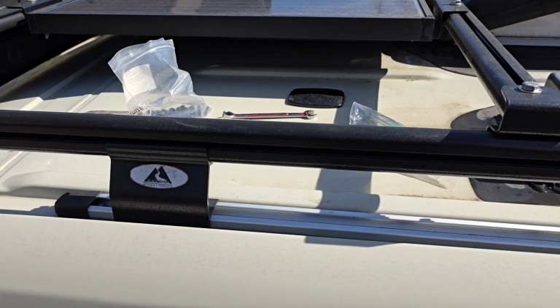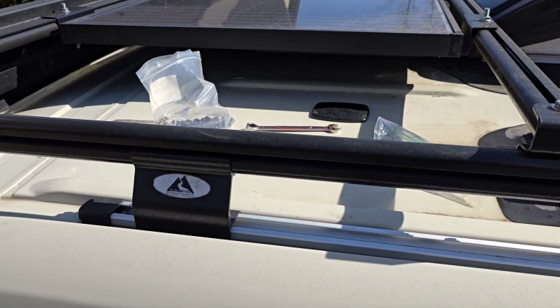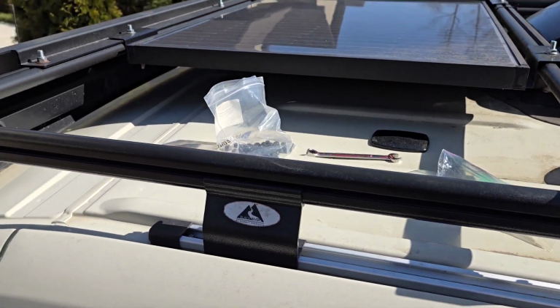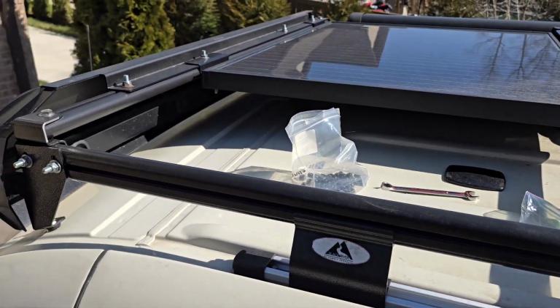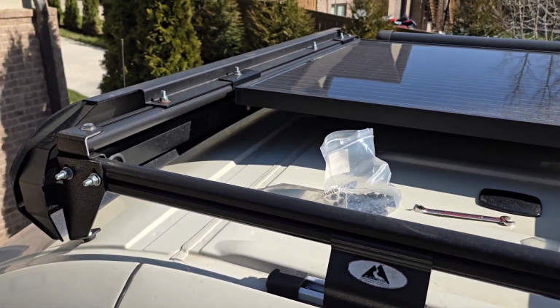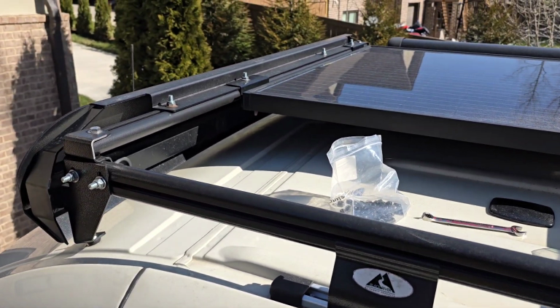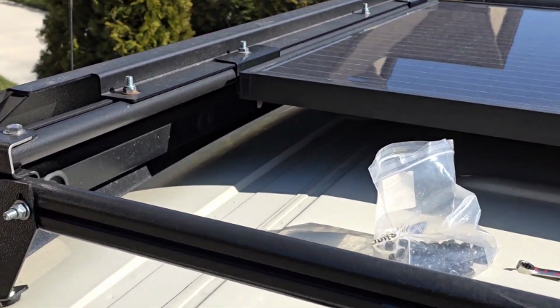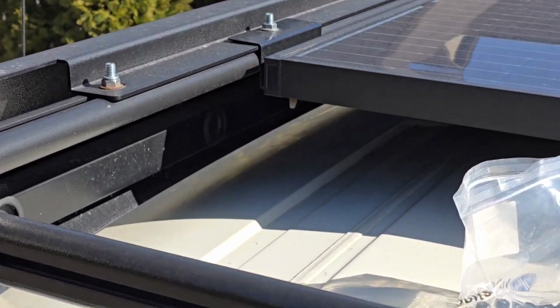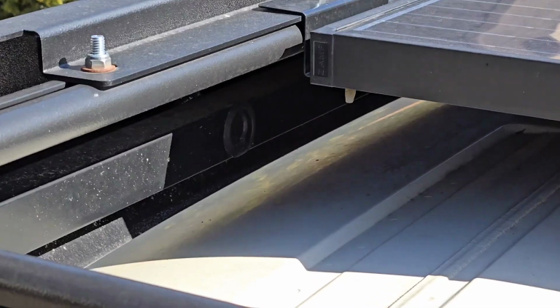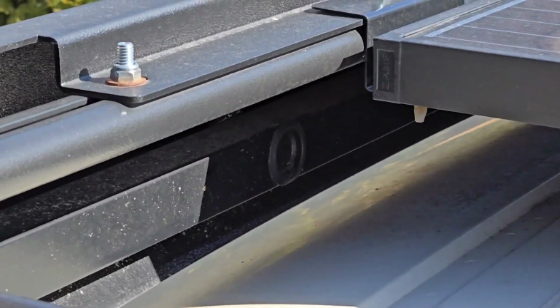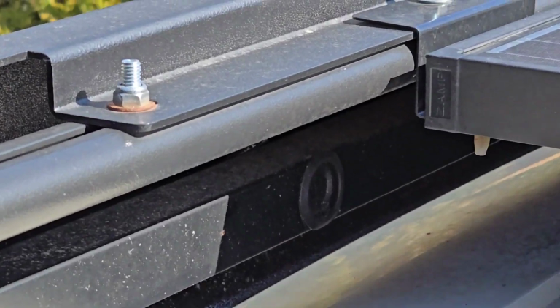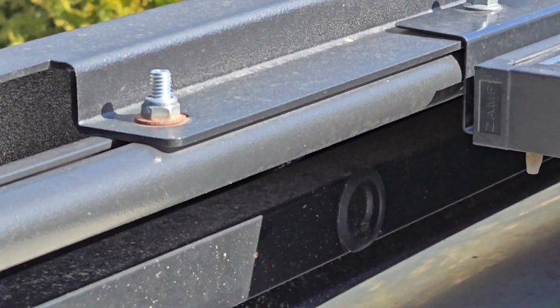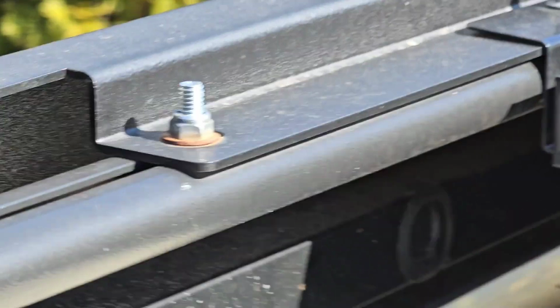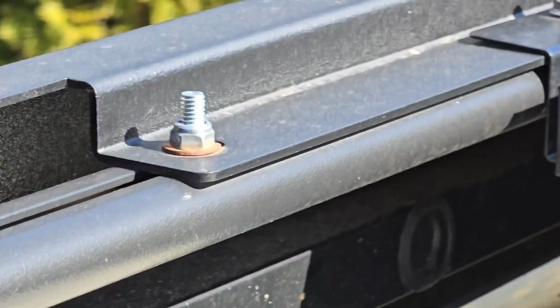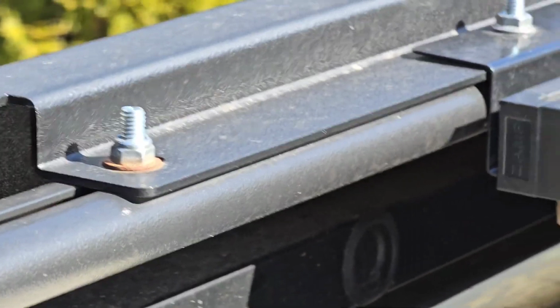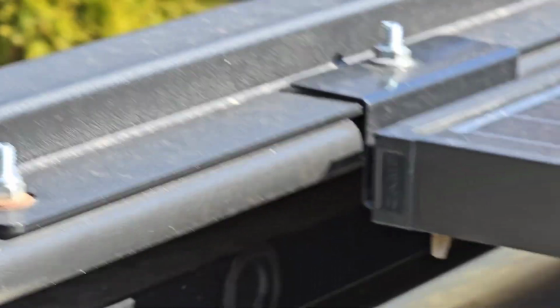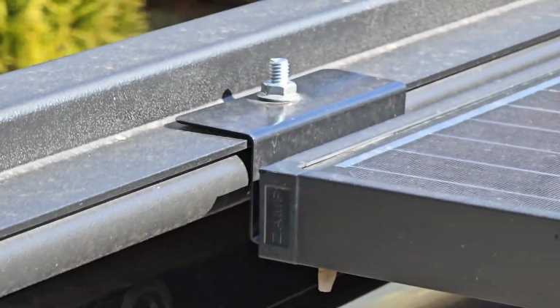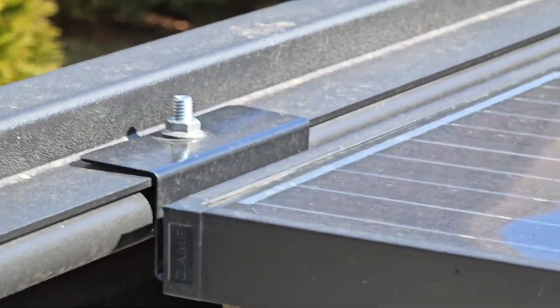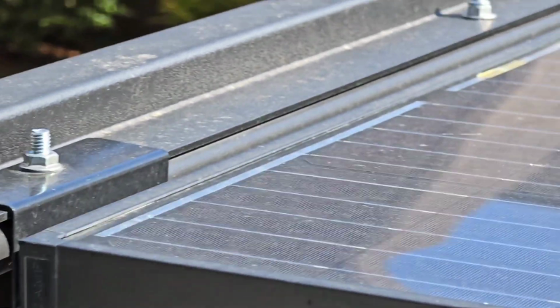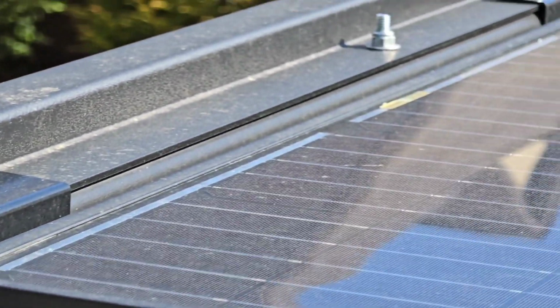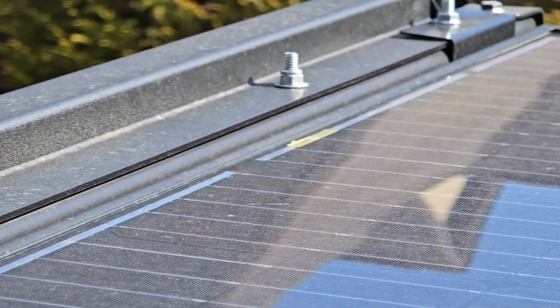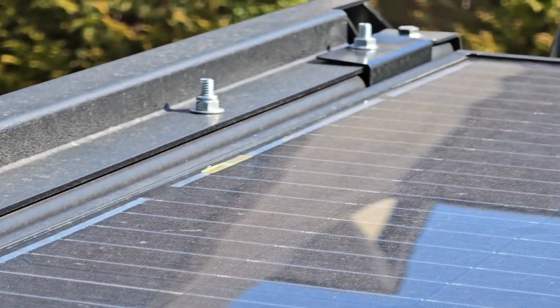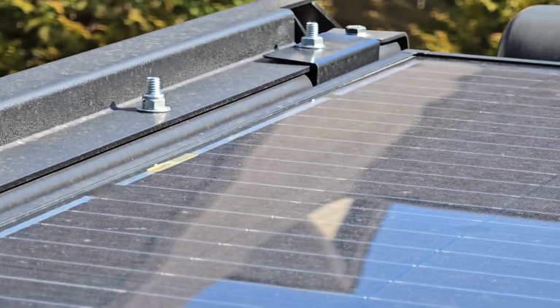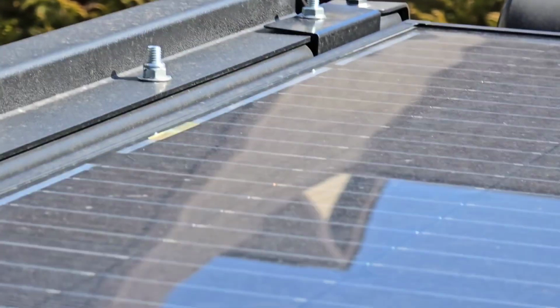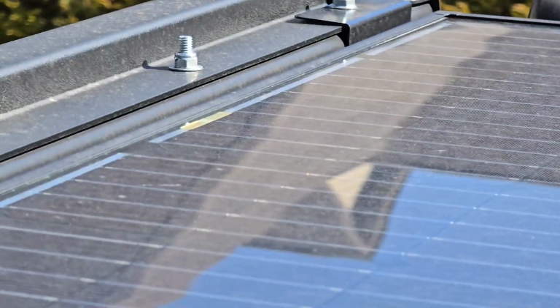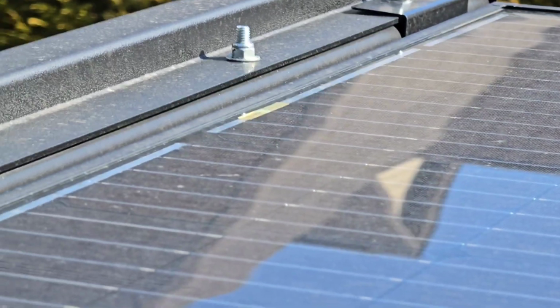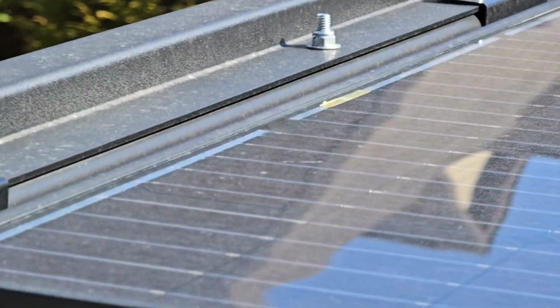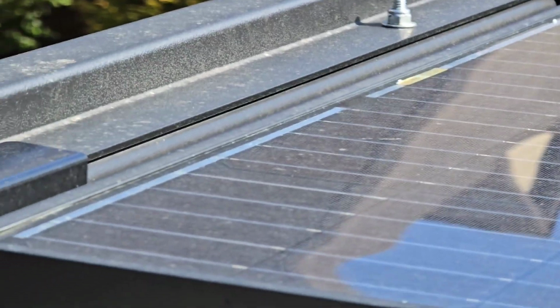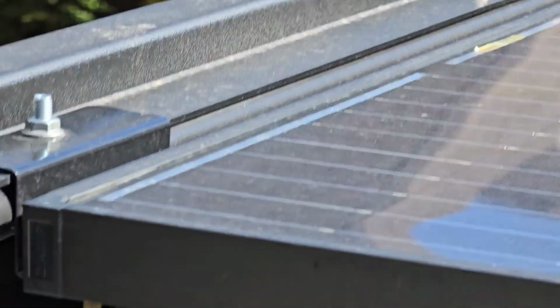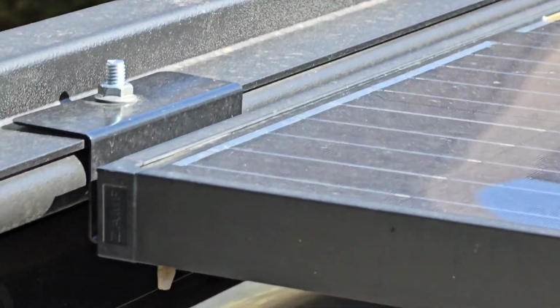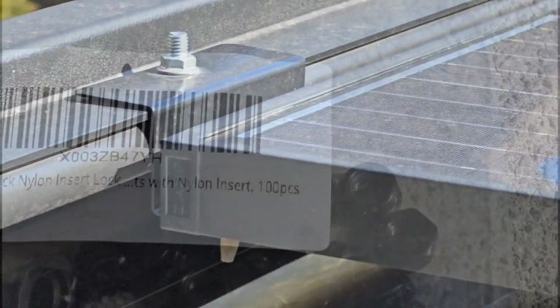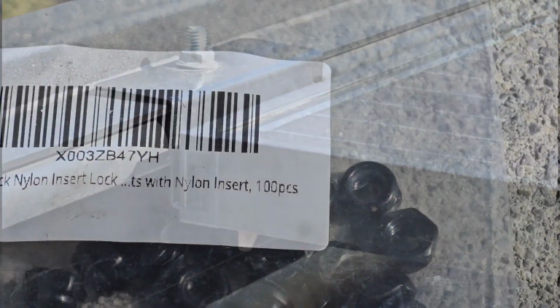I decided I need to swap those out because that's just not good — it's on the roof. You're going to need a 10mm wrench. I also noticed that one of the washers on the top rack mount was obviously not stainless steel, so that's going to get replaced as well.